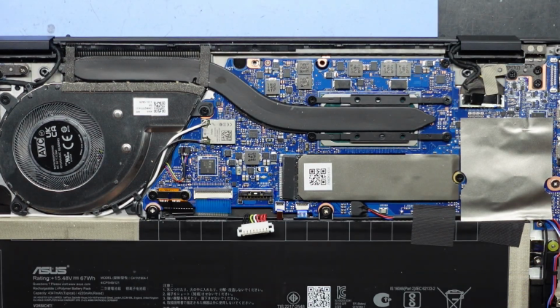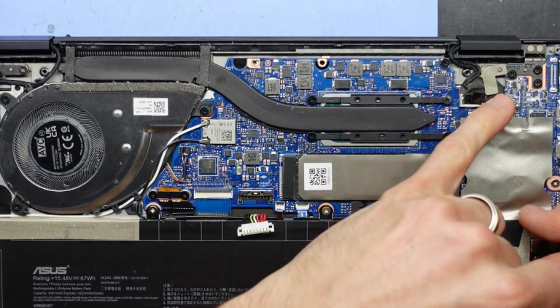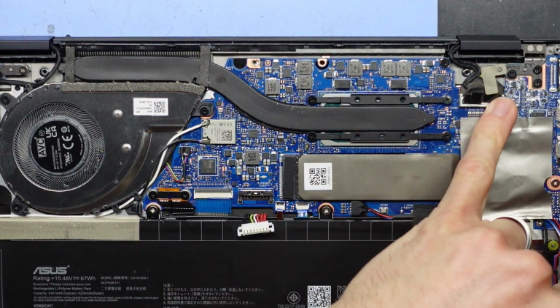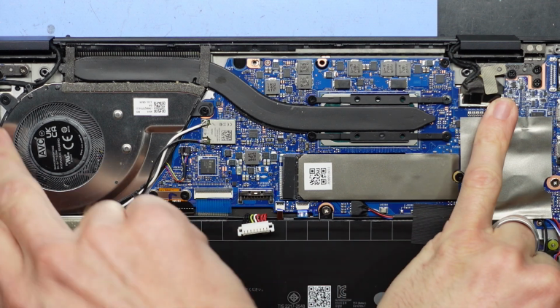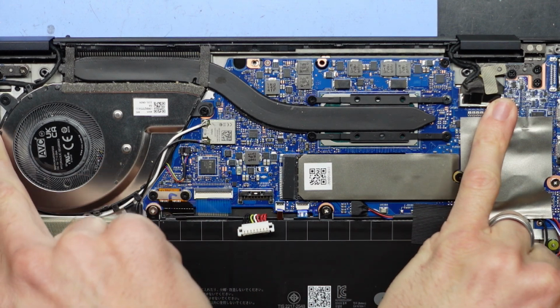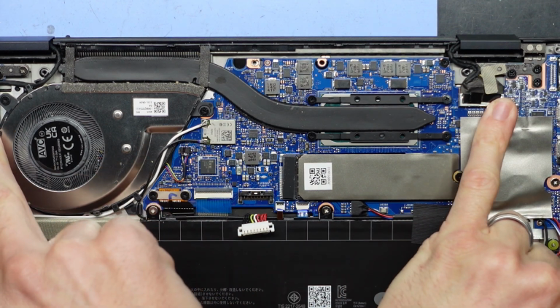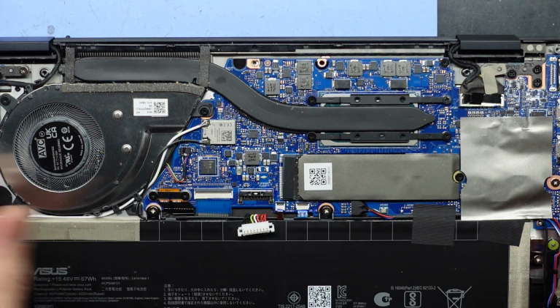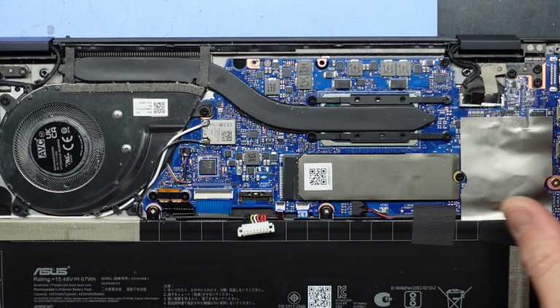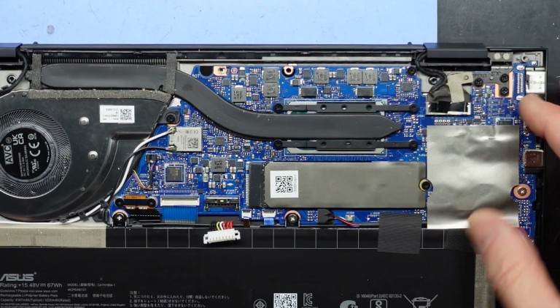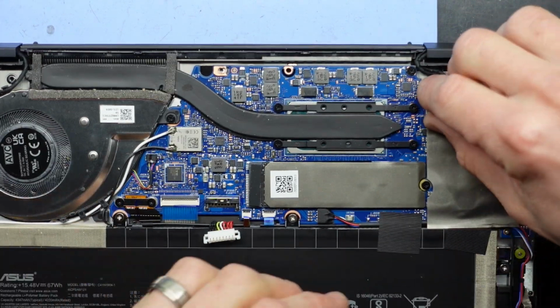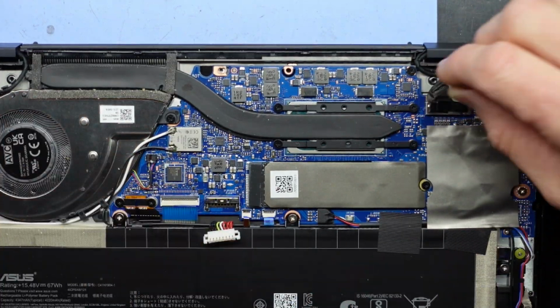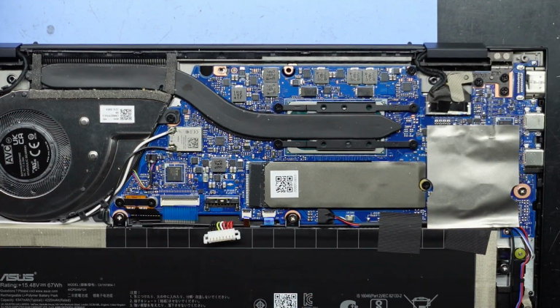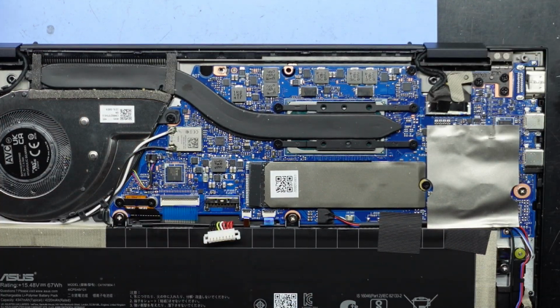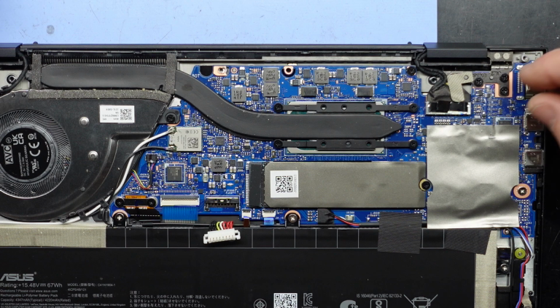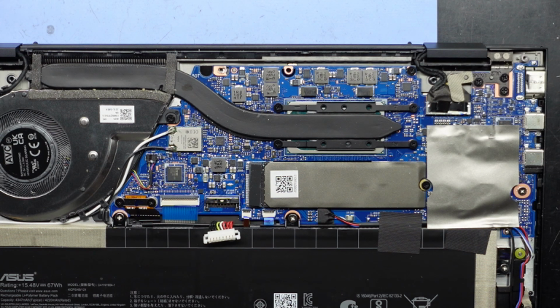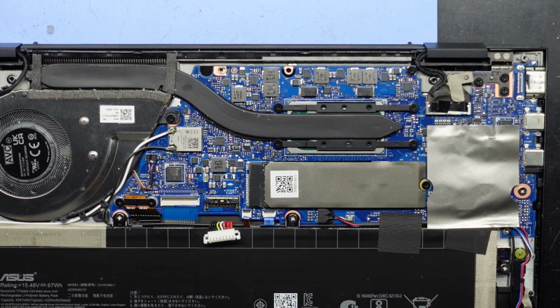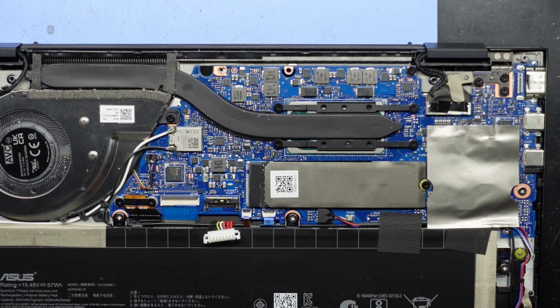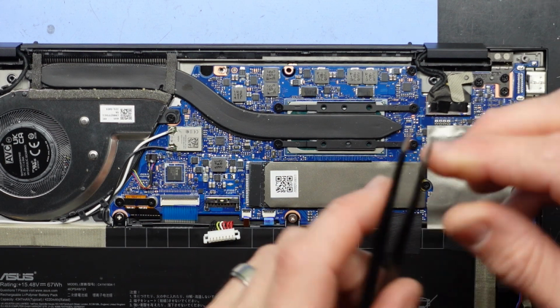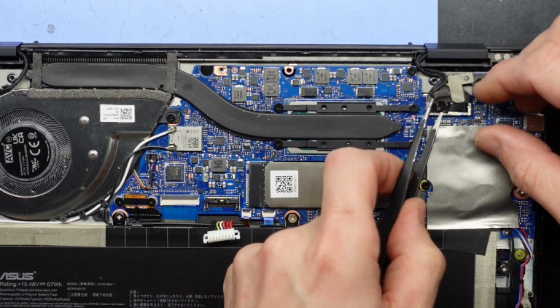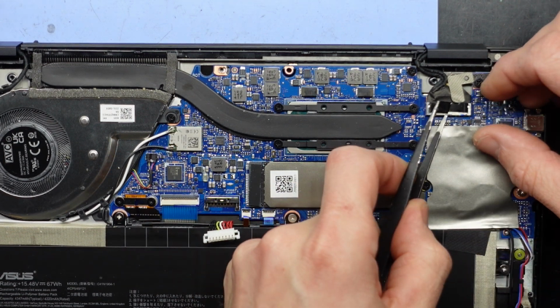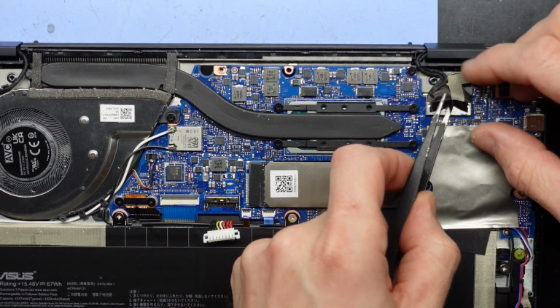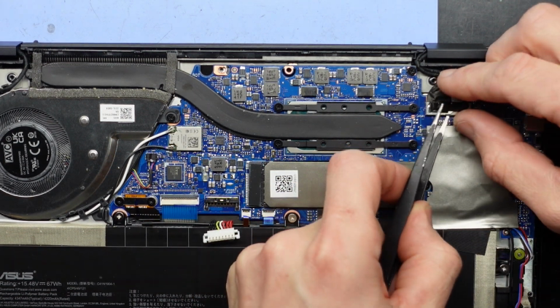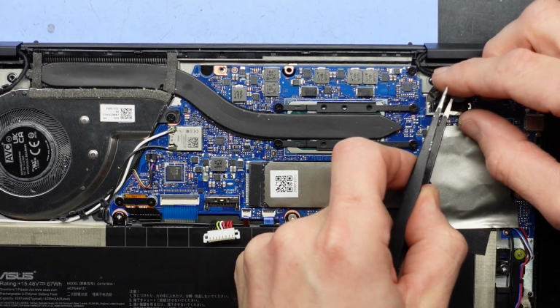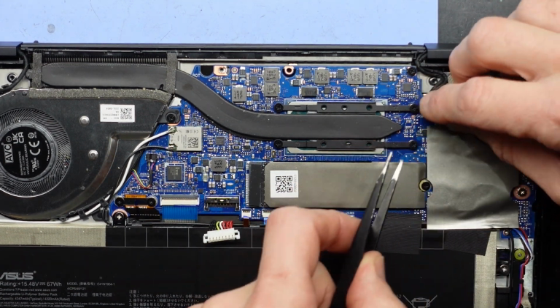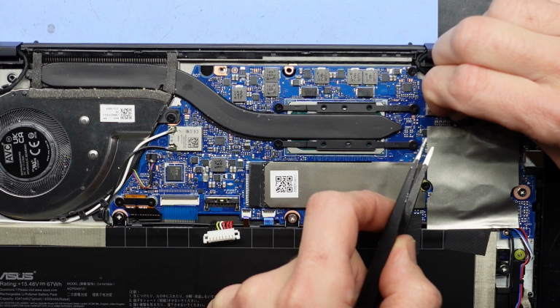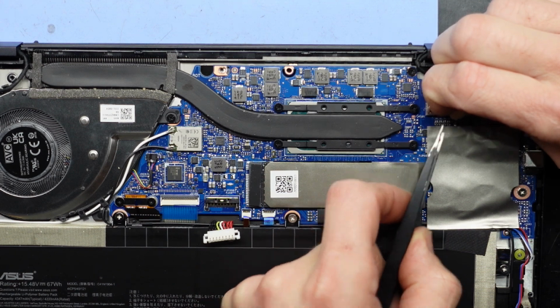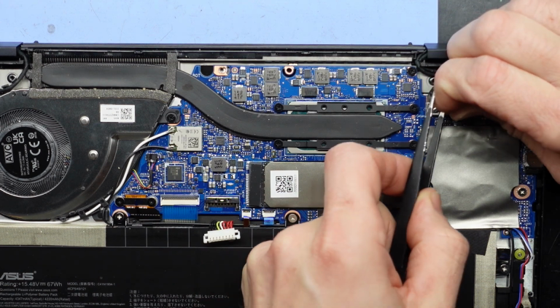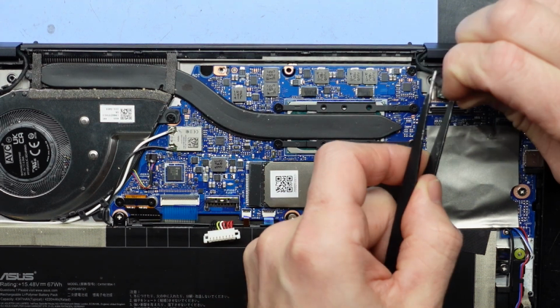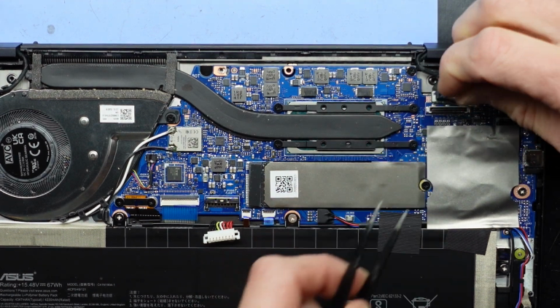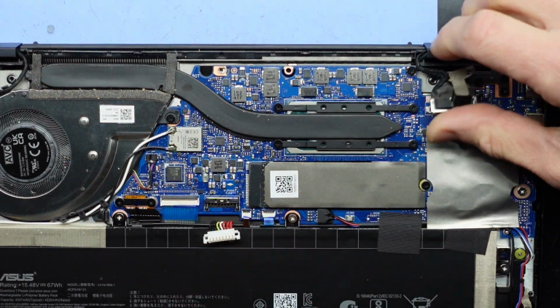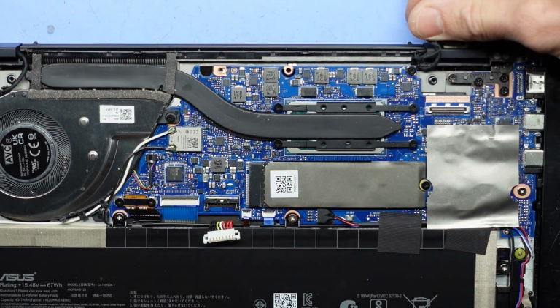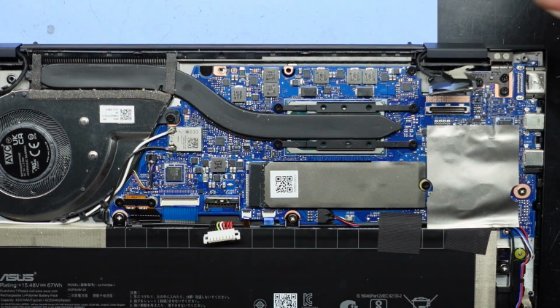Next up from here I want to disconnect here and here. My favorite thing — a pair of tweezers. Slide that under this little pull tab, lift up — there we go.